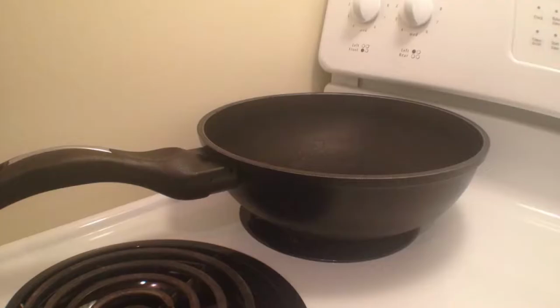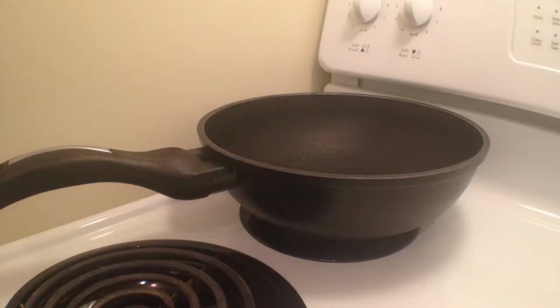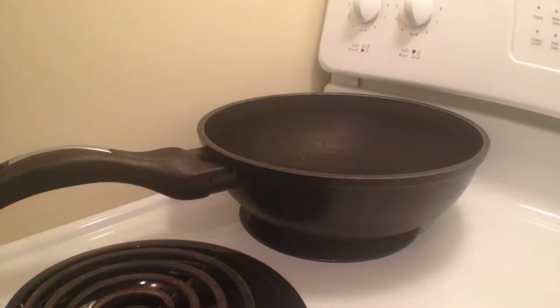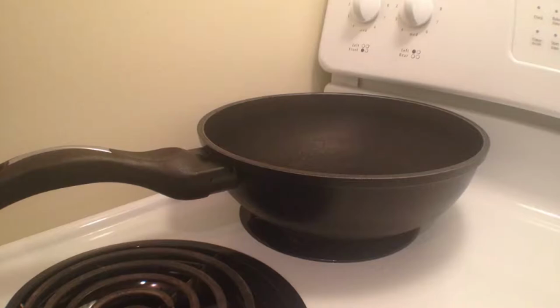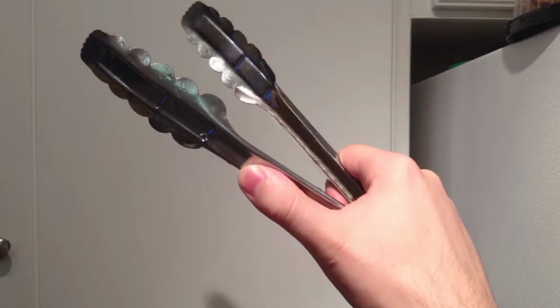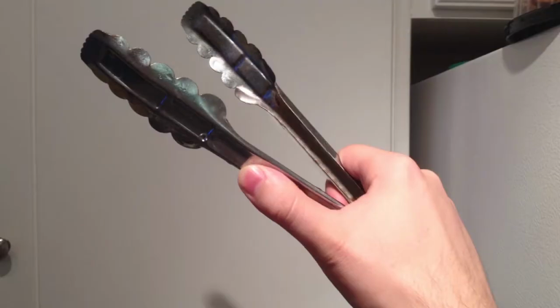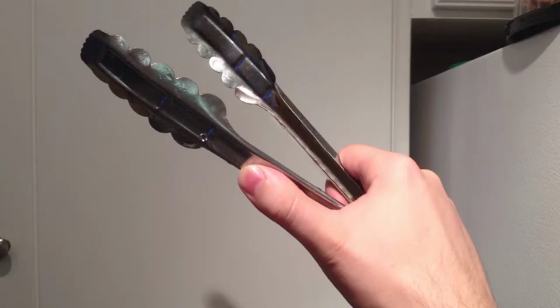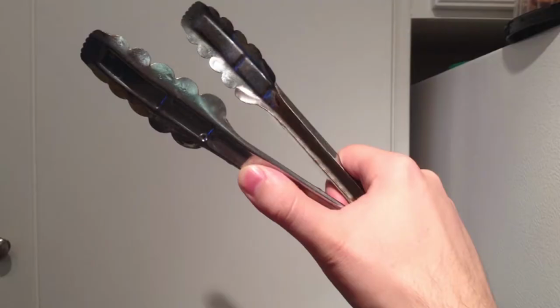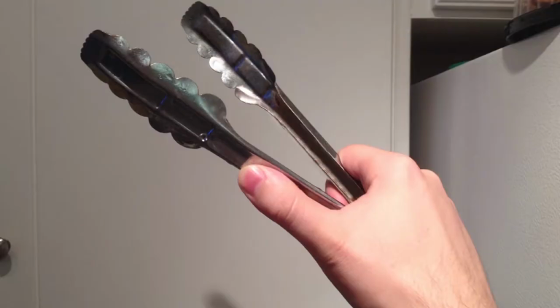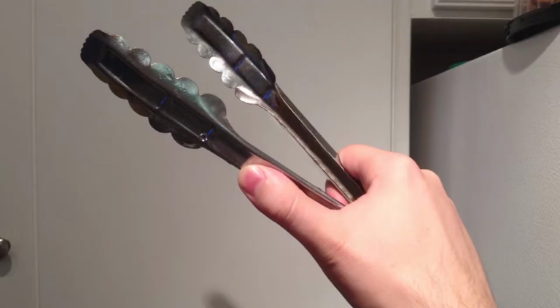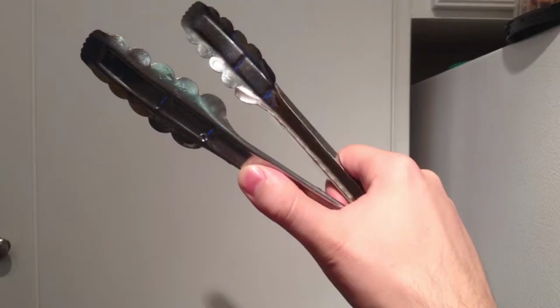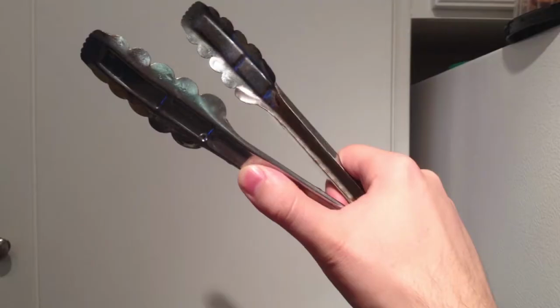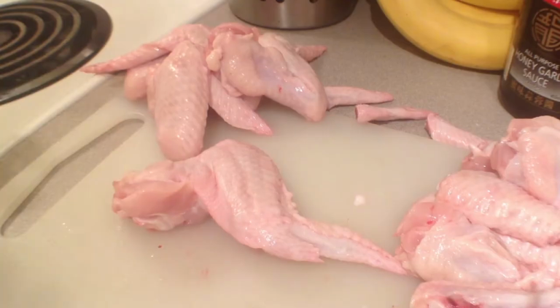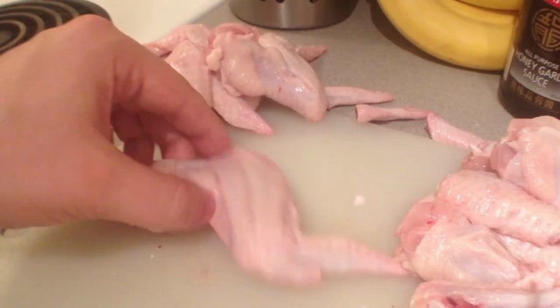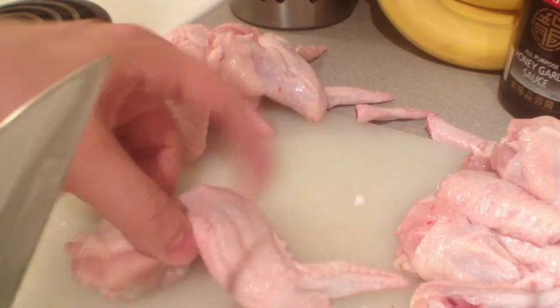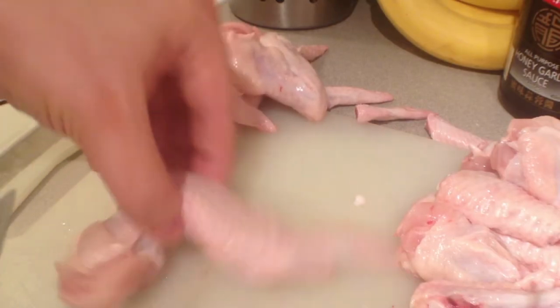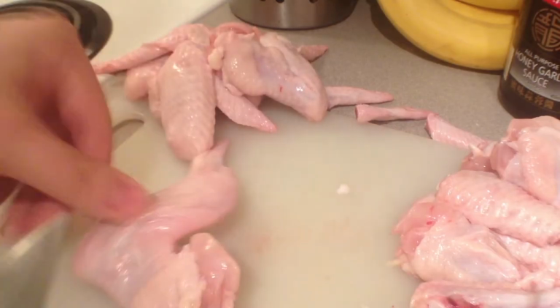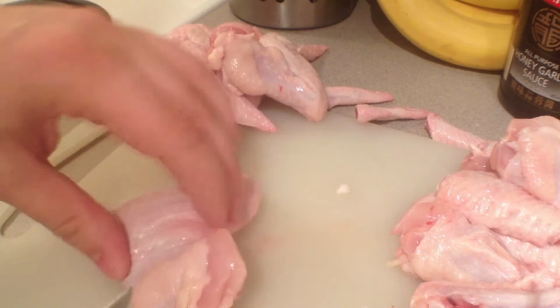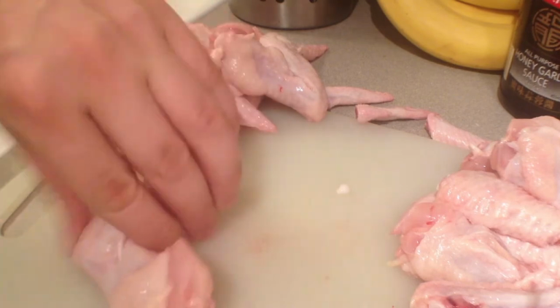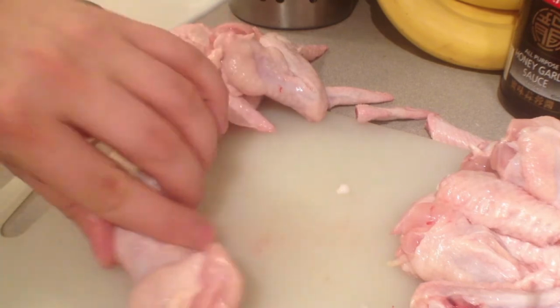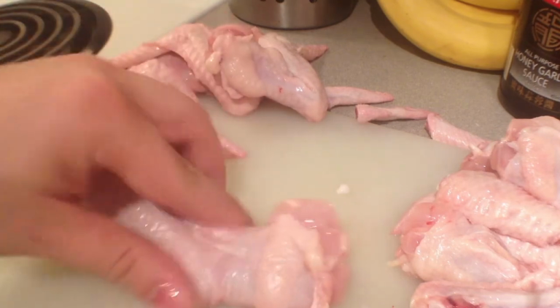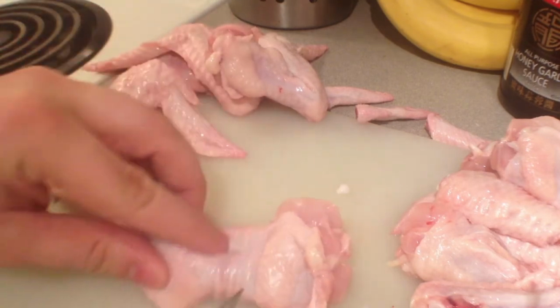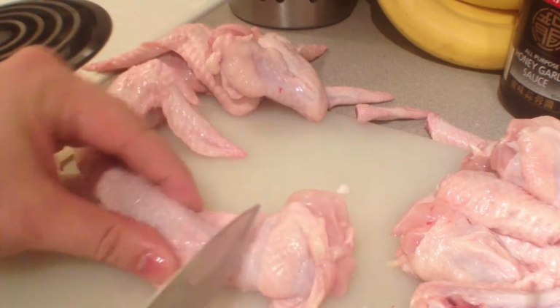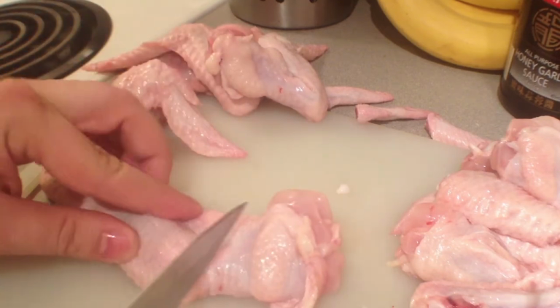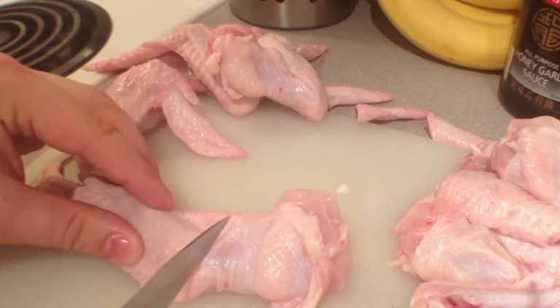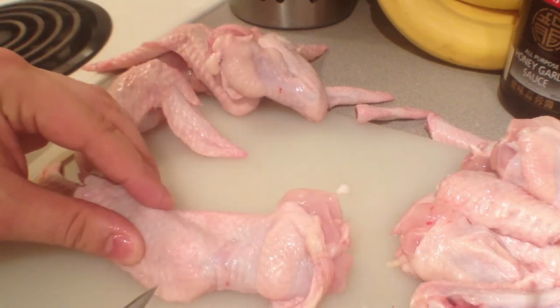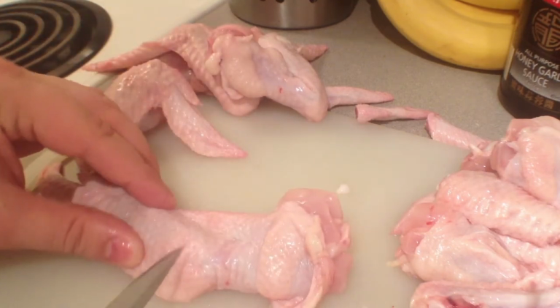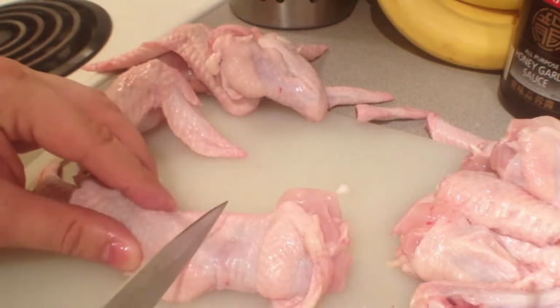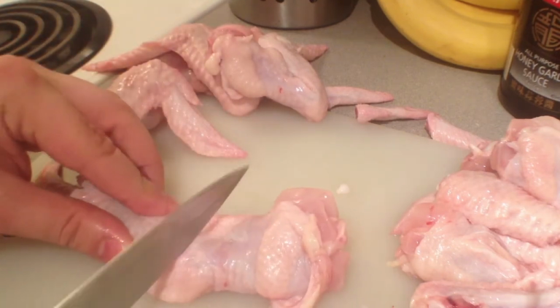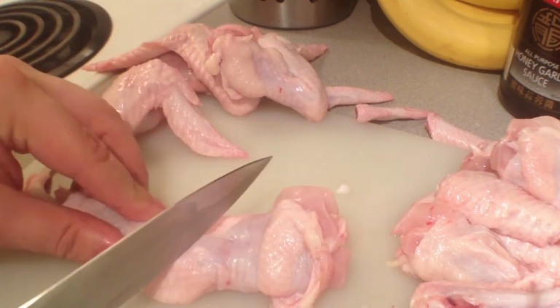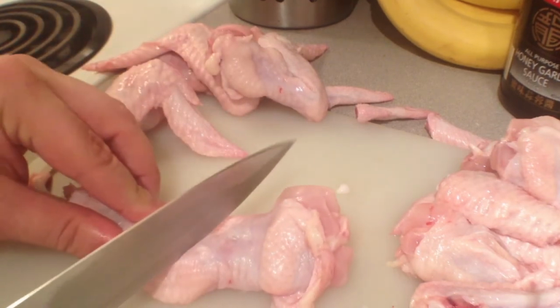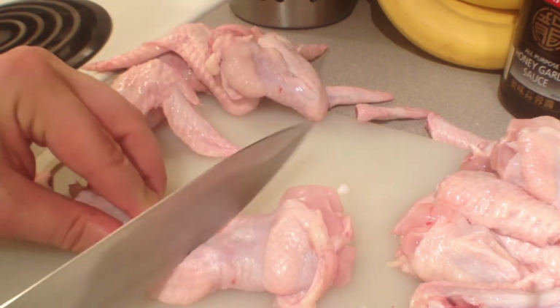an iron pot, and some tongs. If the wings and drumsticks are all one piece, what you want to do is take a sharp knife and slice right in between.